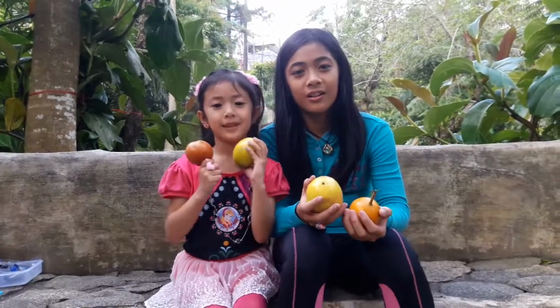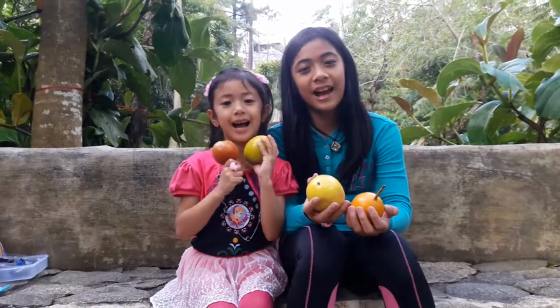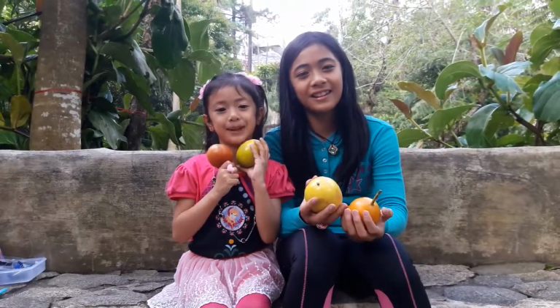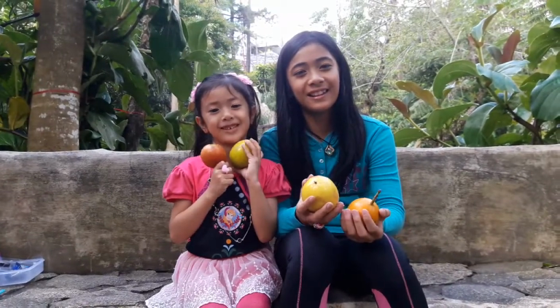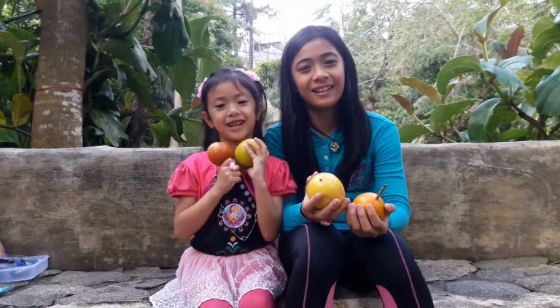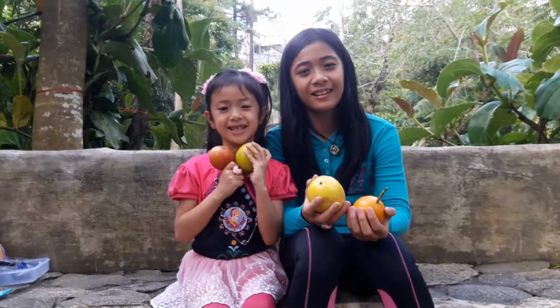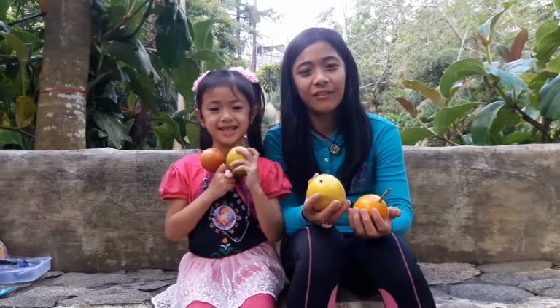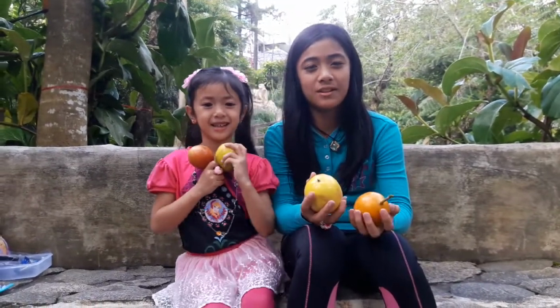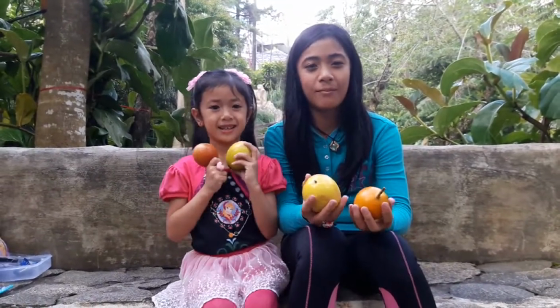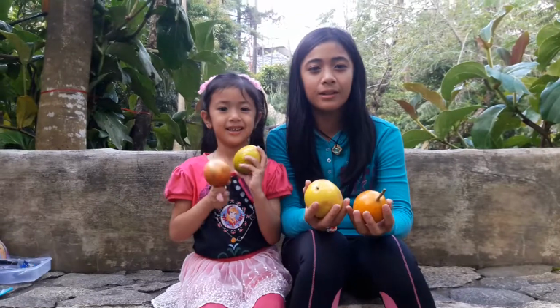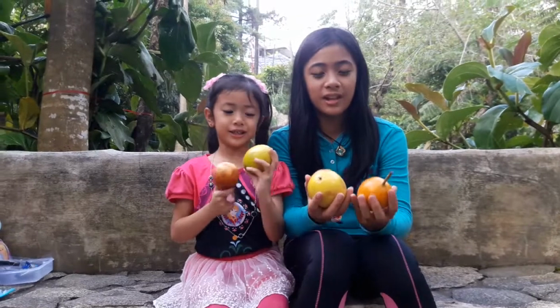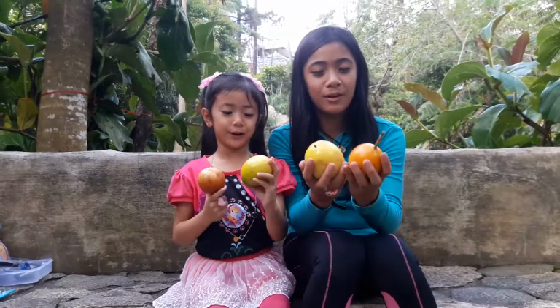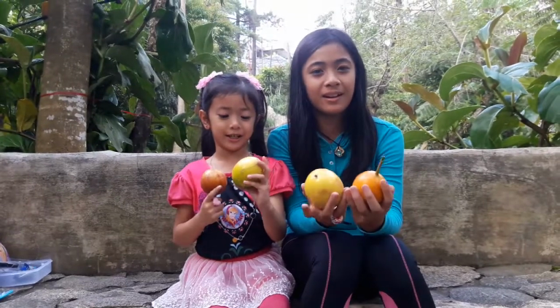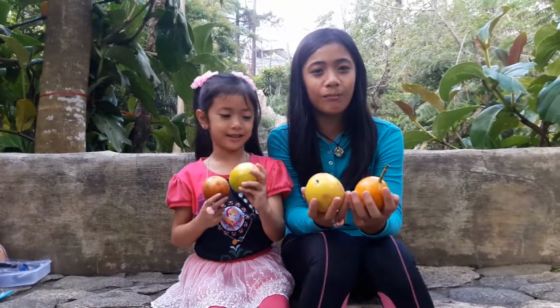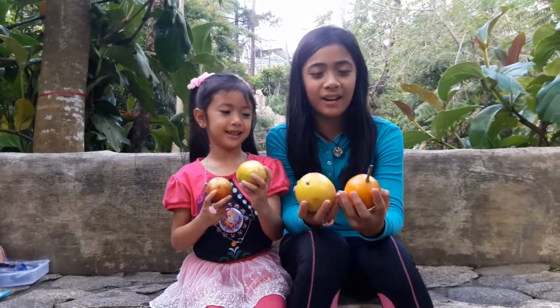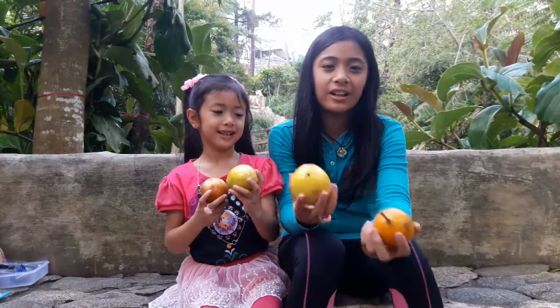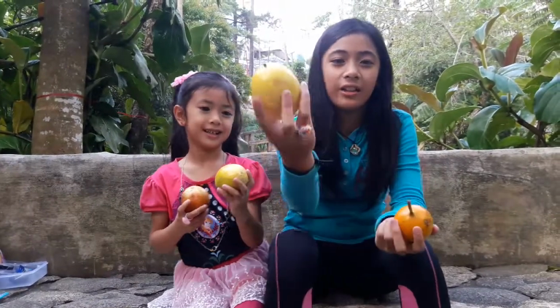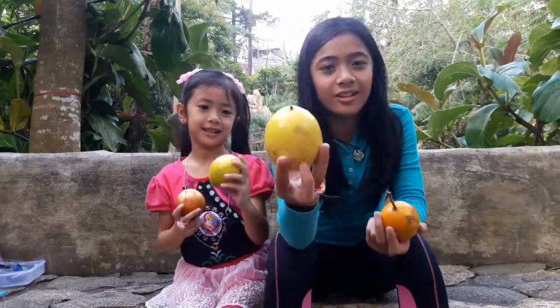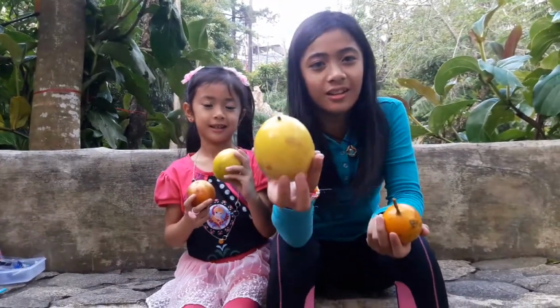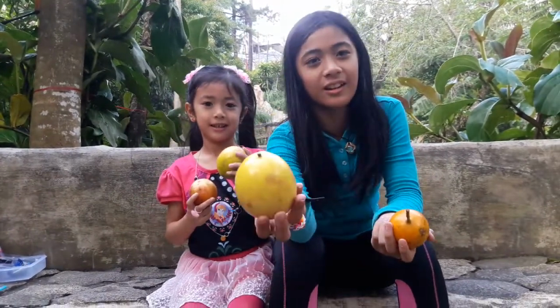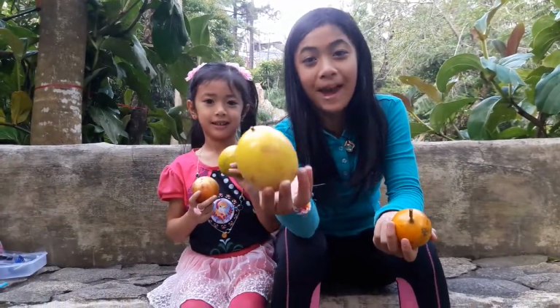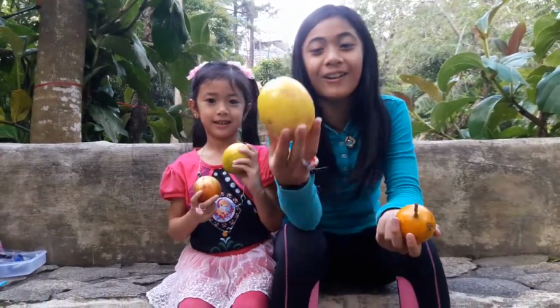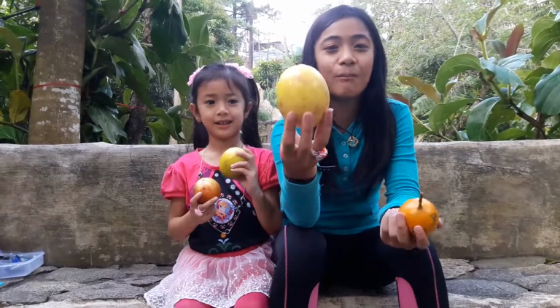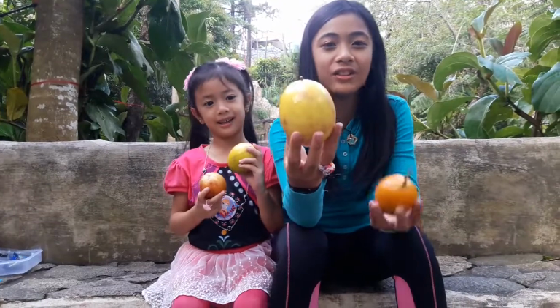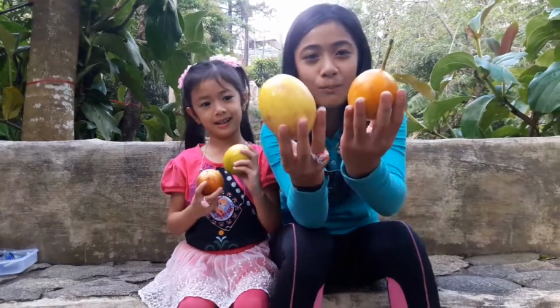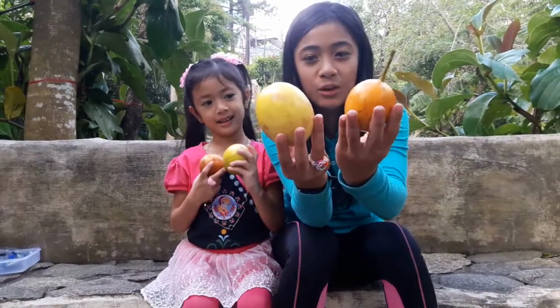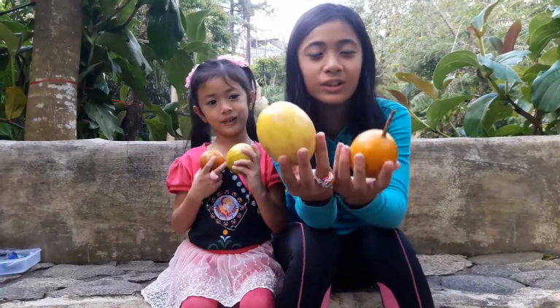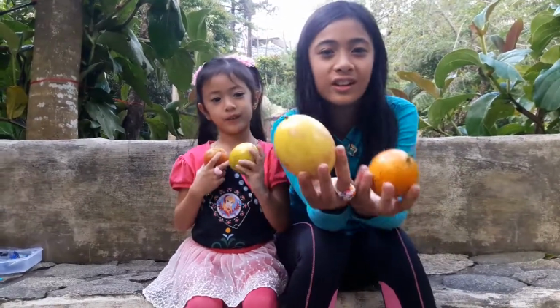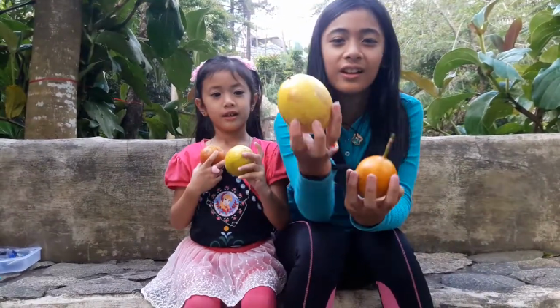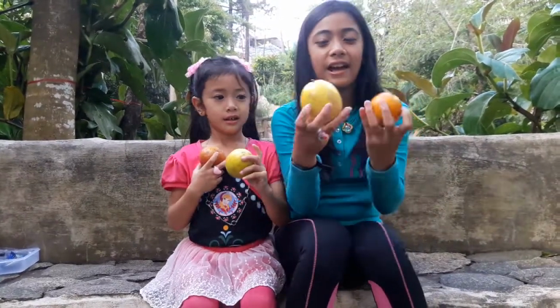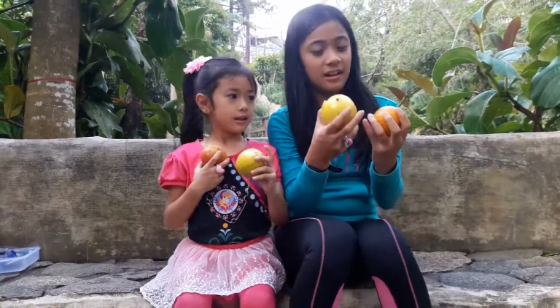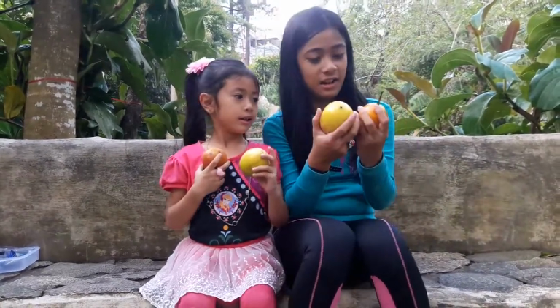Hi guys! My name is Marius. My name is Jam. Today we are going to compare these two passionfruits. Let's start.